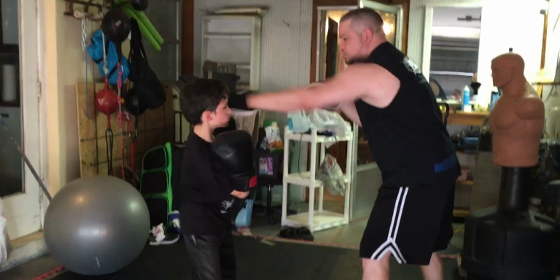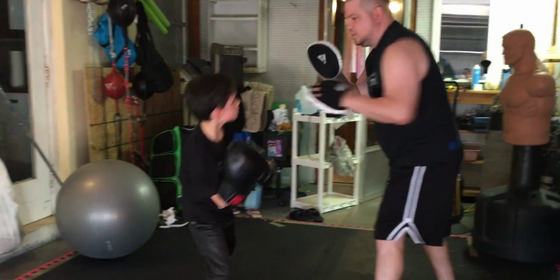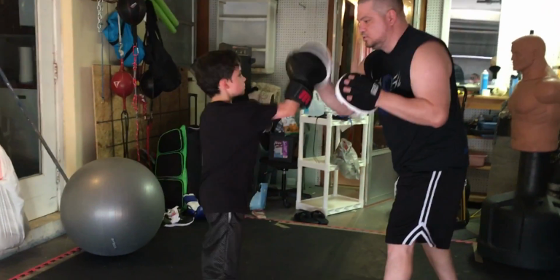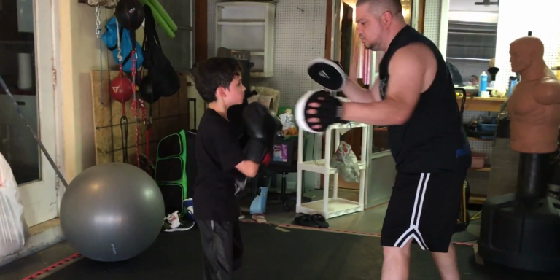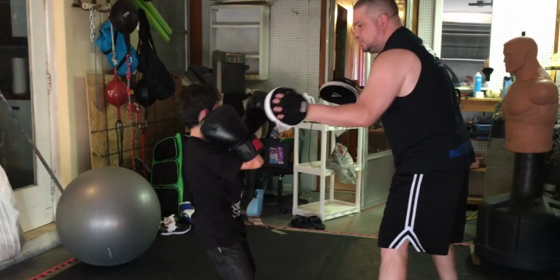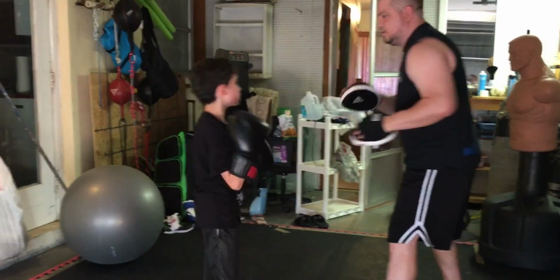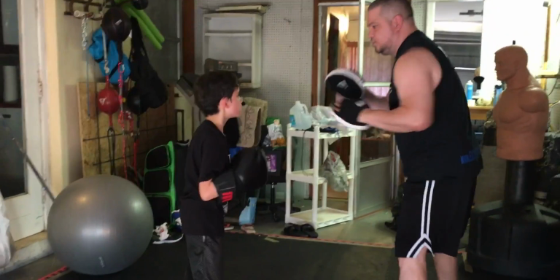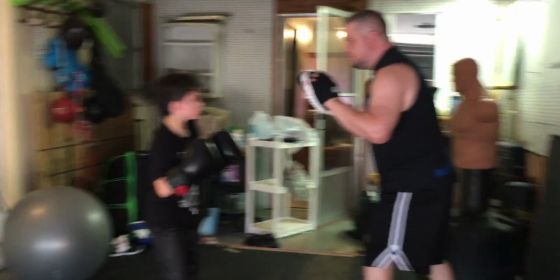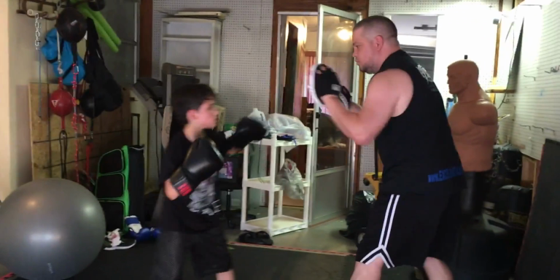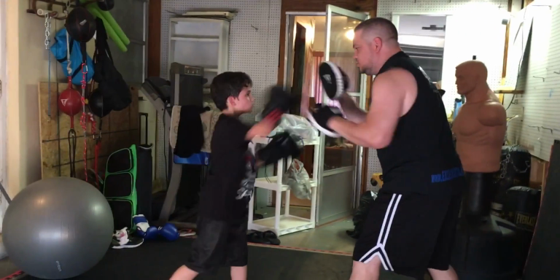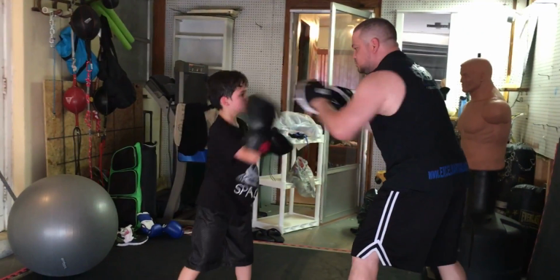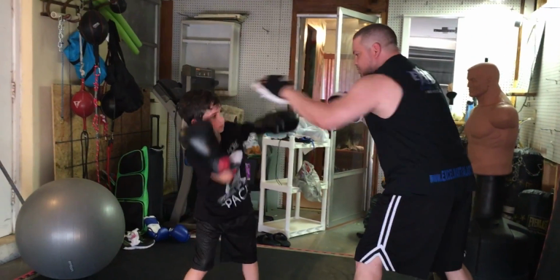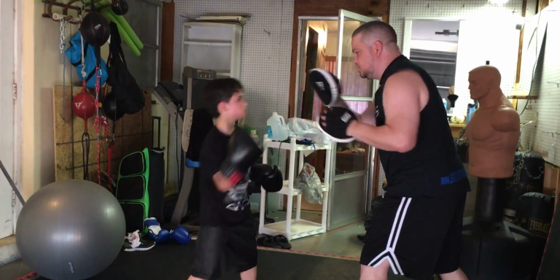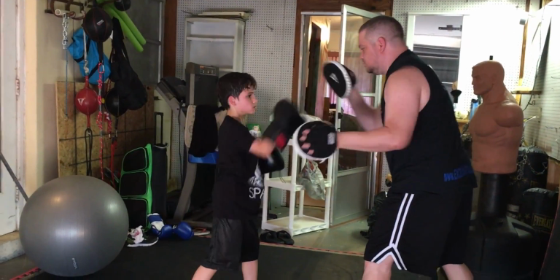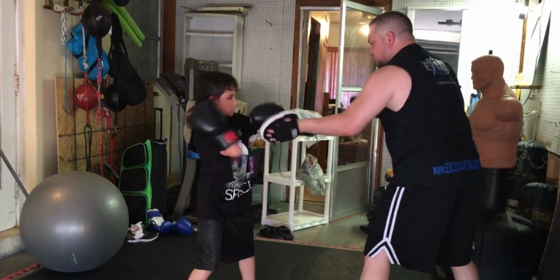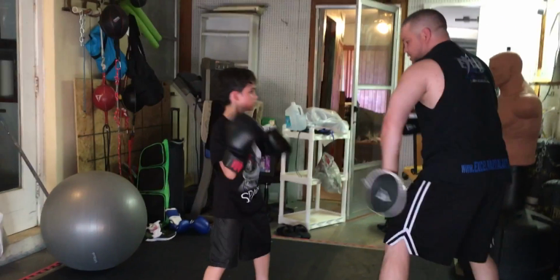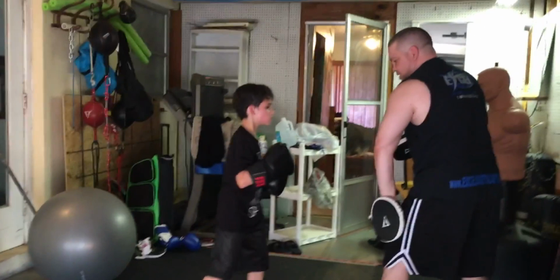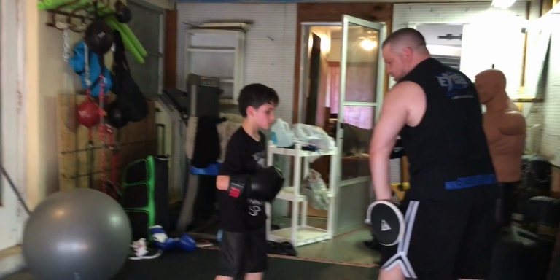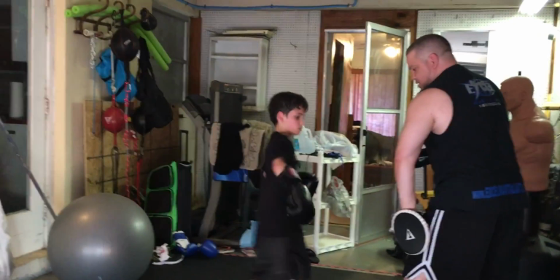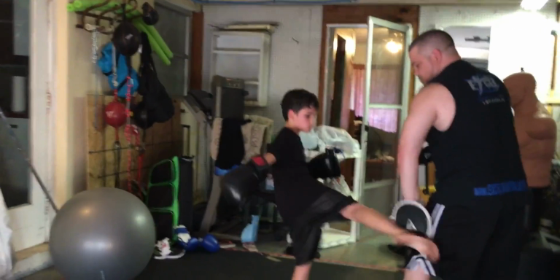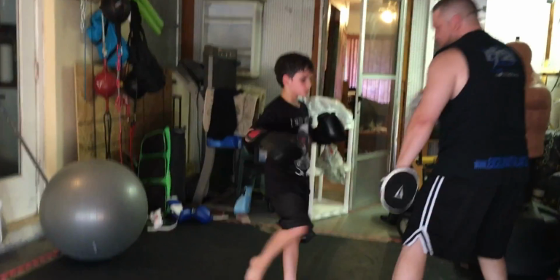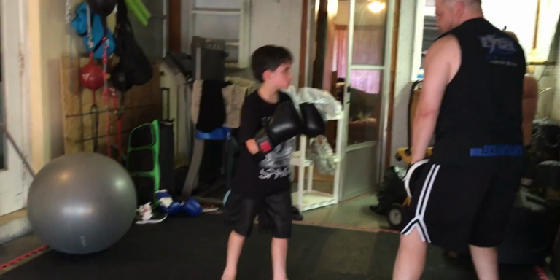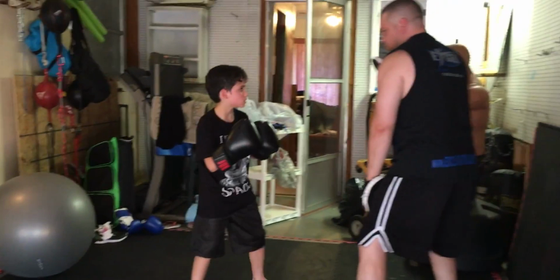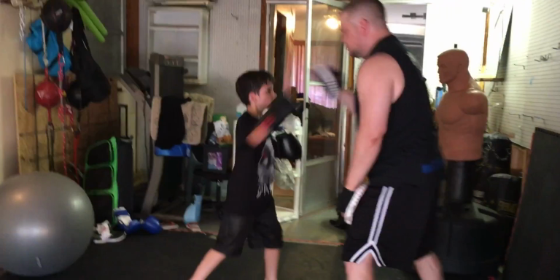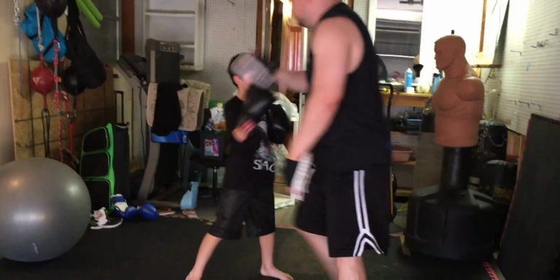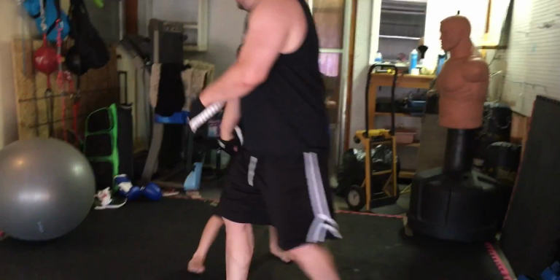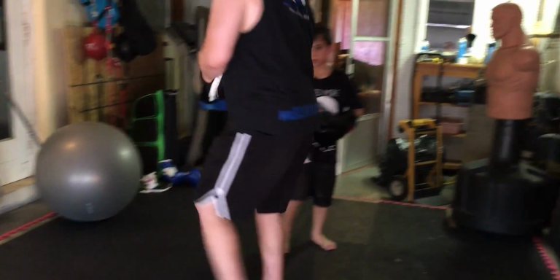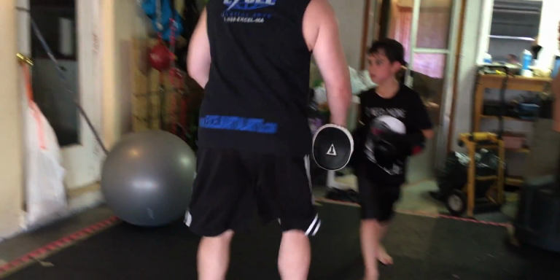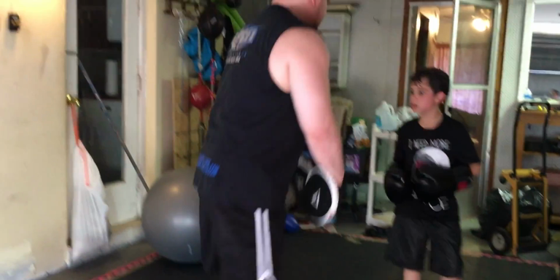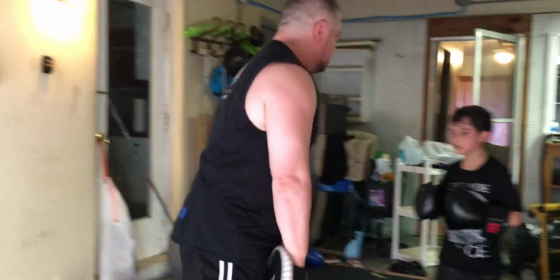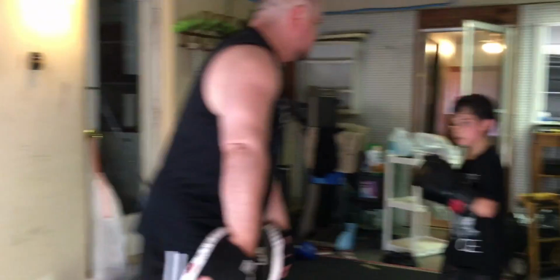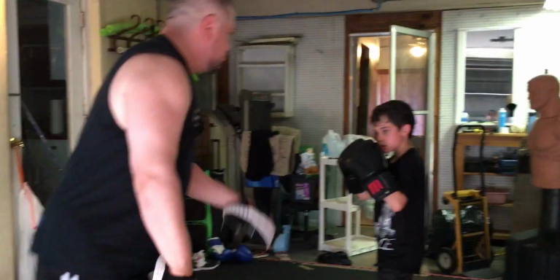Two. Good. Three. Good. We're getting ready. One, two. Slip. Two. Three. Play that kick. Just get it. Two. Good. Move. Hands up. Hands up.